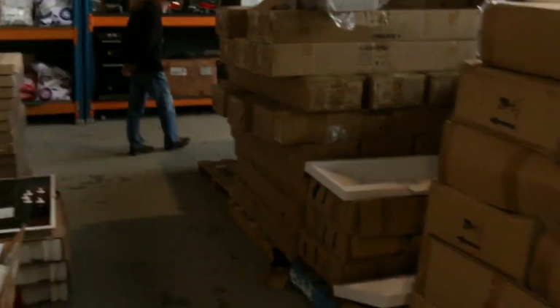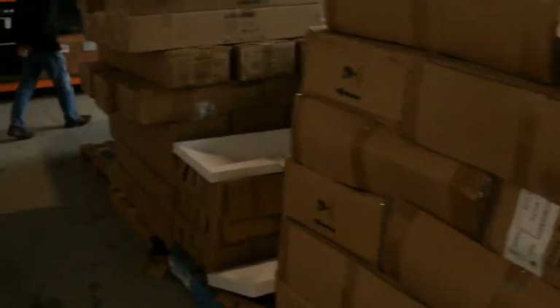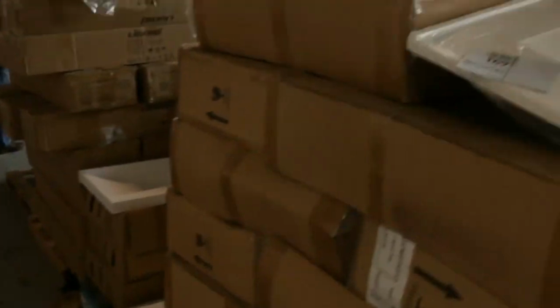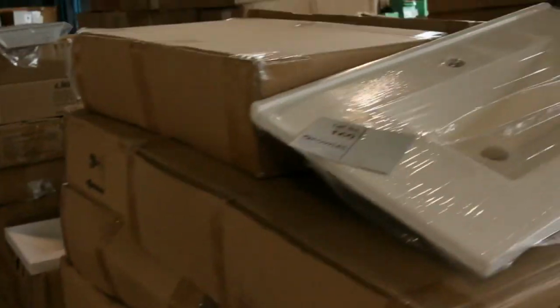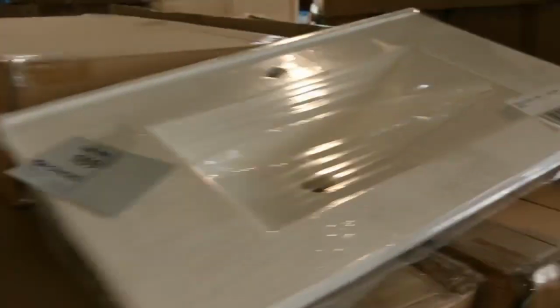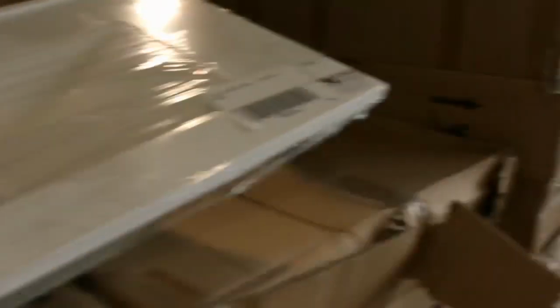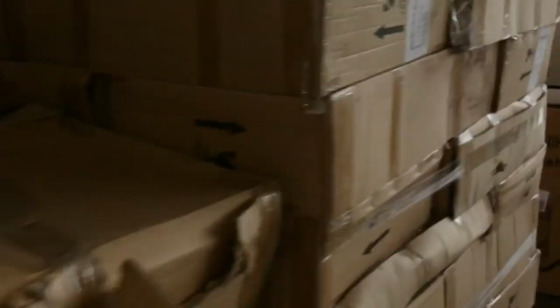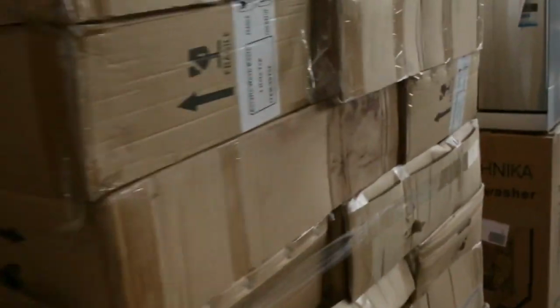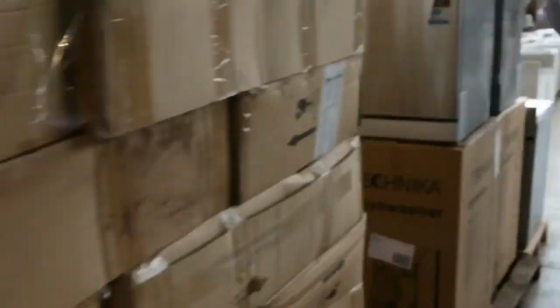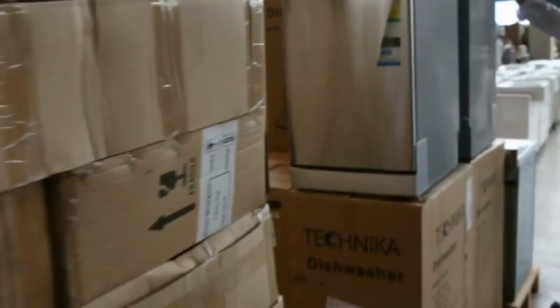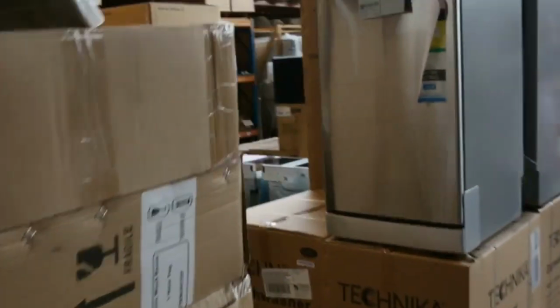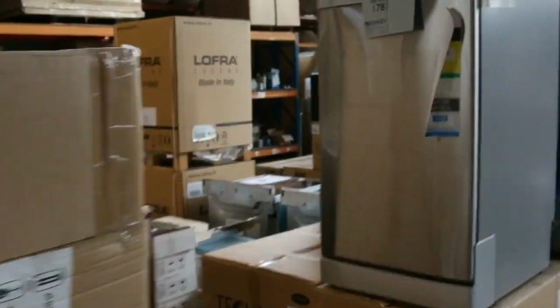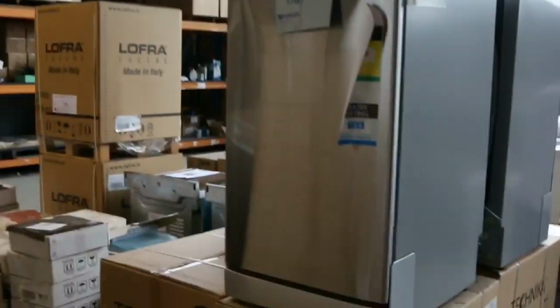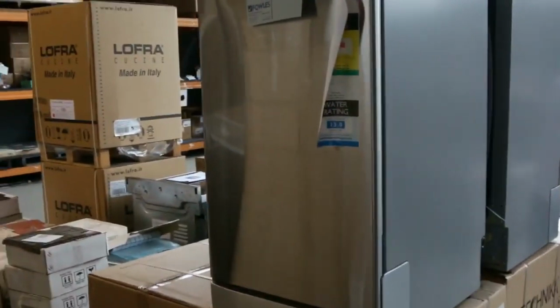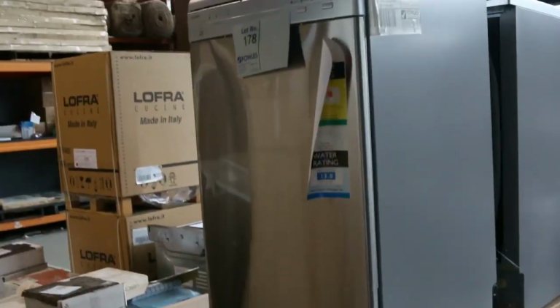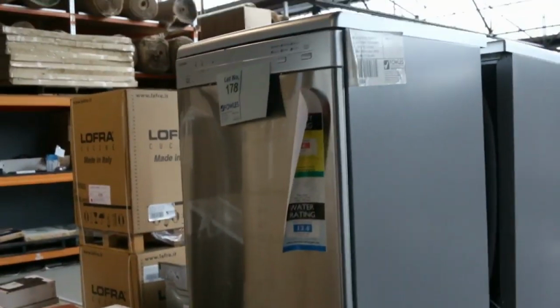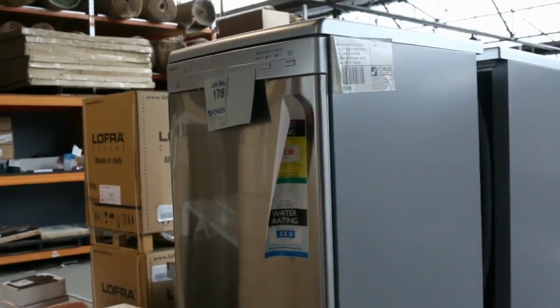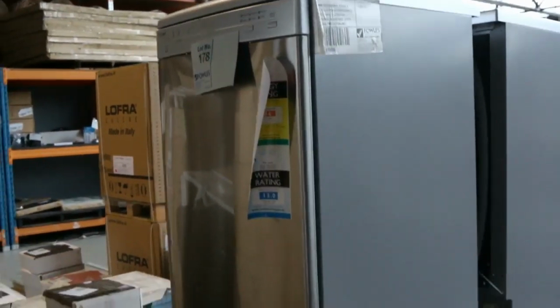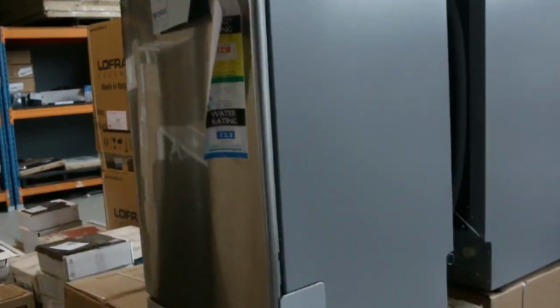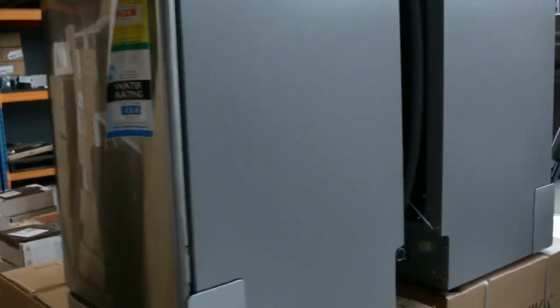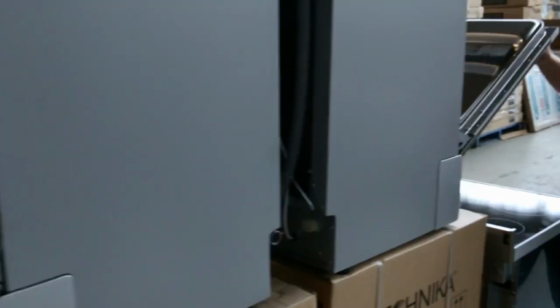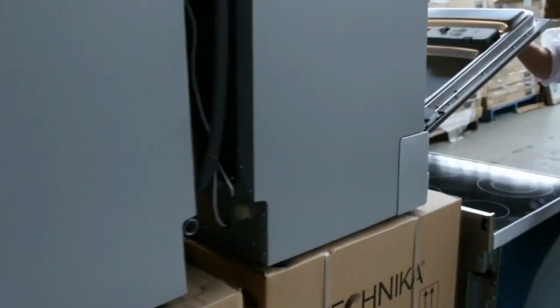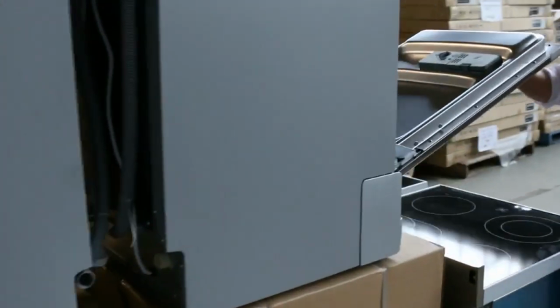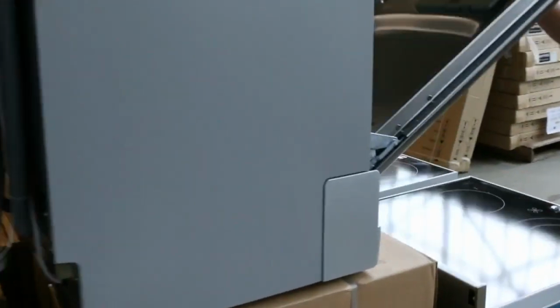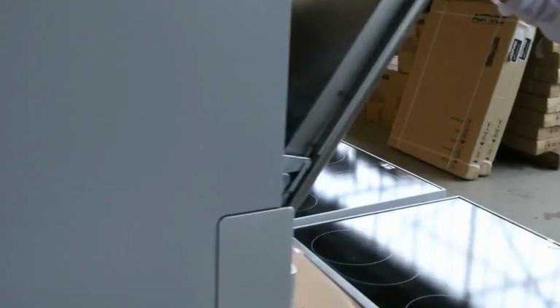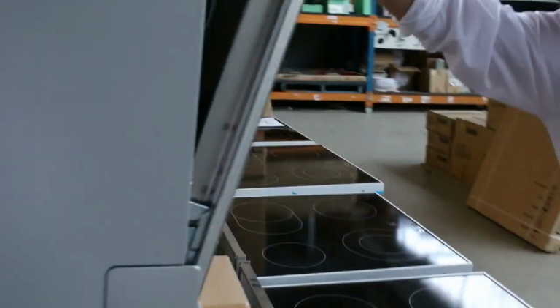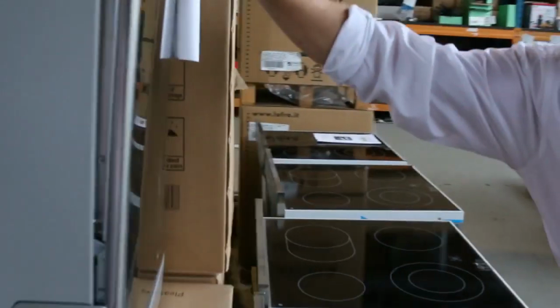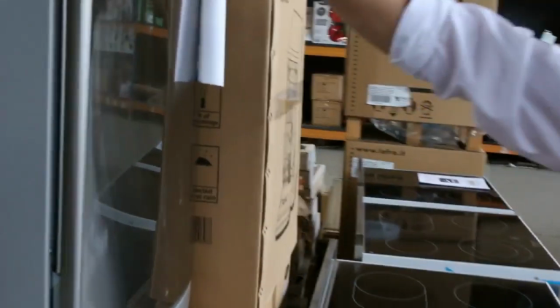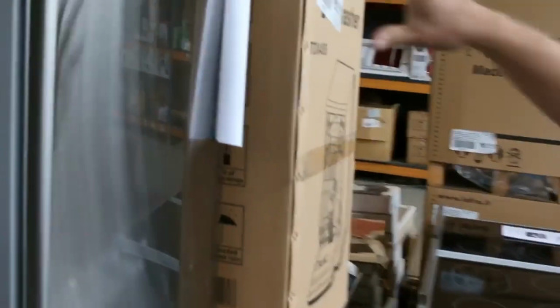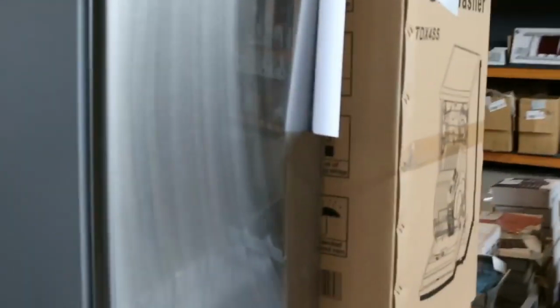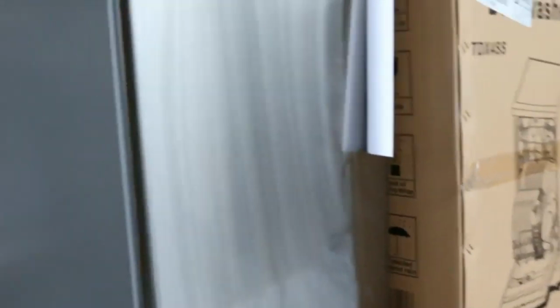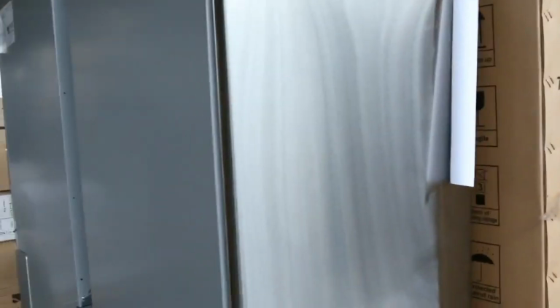We've got some small dishwashers here — the forty-five centimetre dishwashers, they've been popular. You're looking around just under three hundred, I'd say about the two eighty-five mark on those, with a warranty.